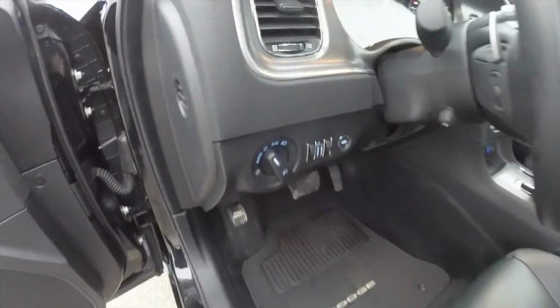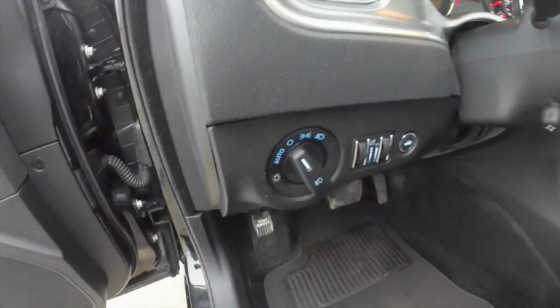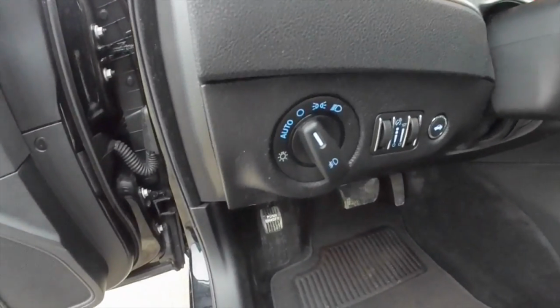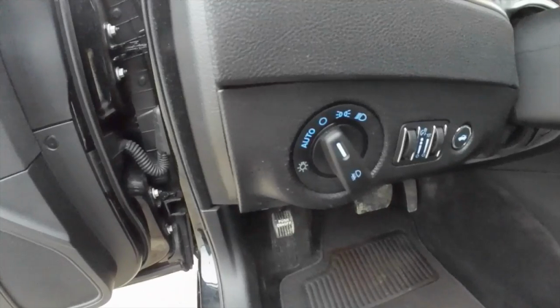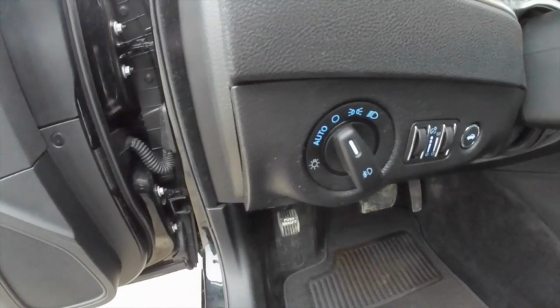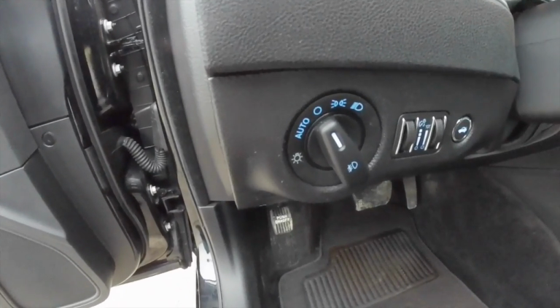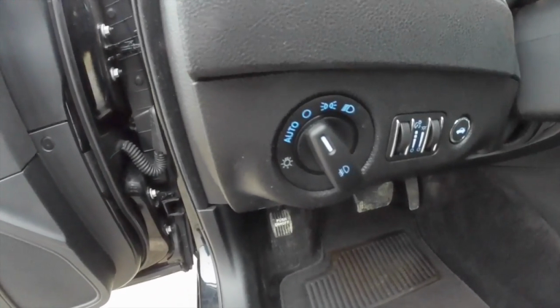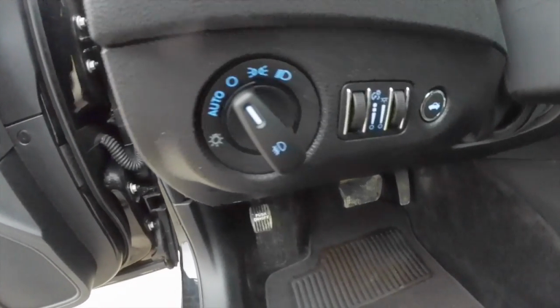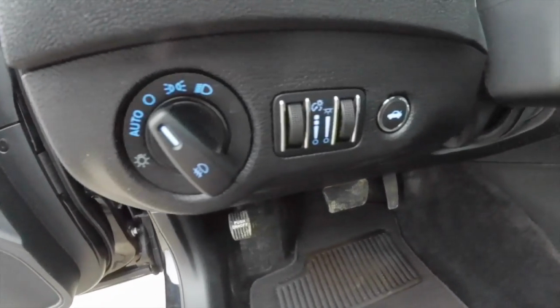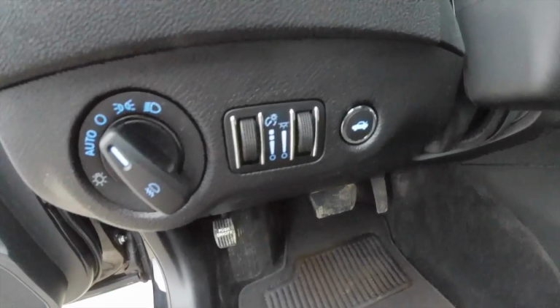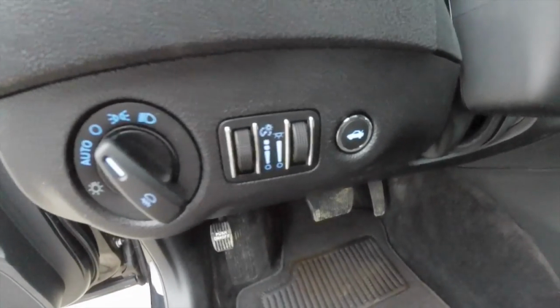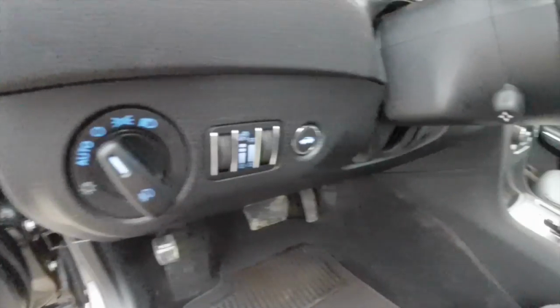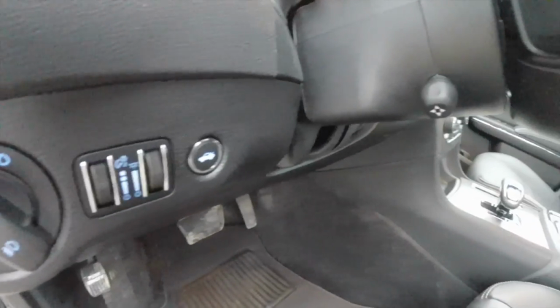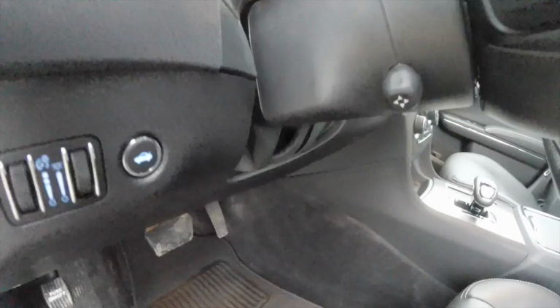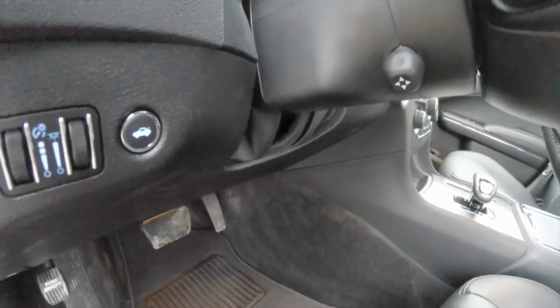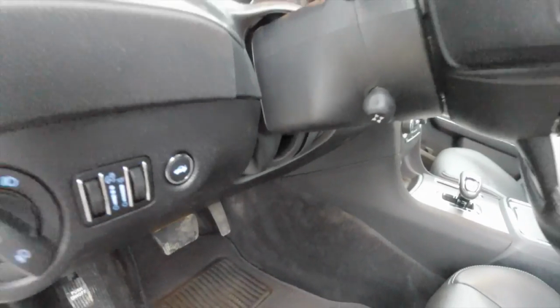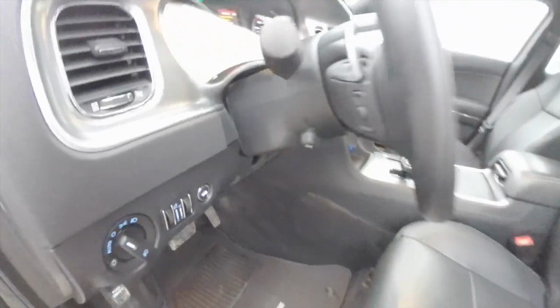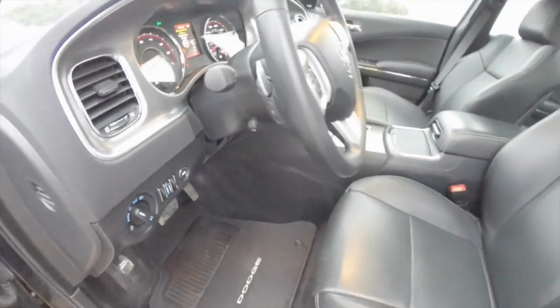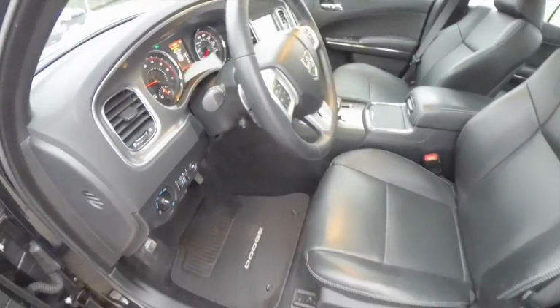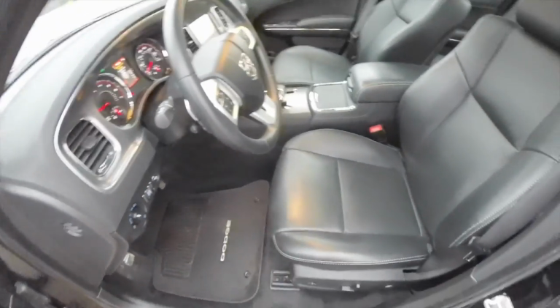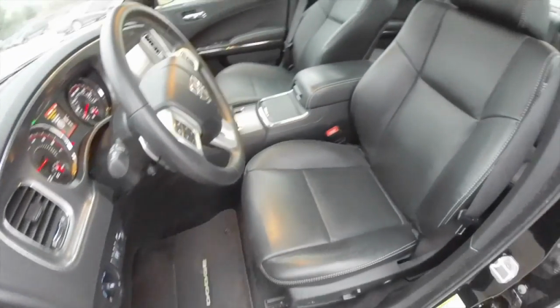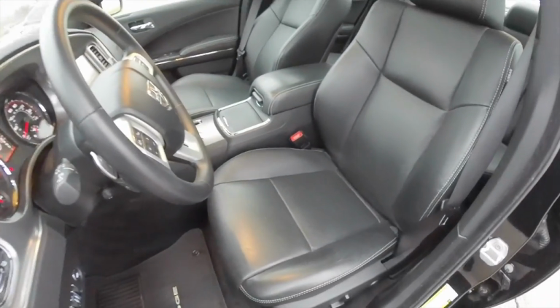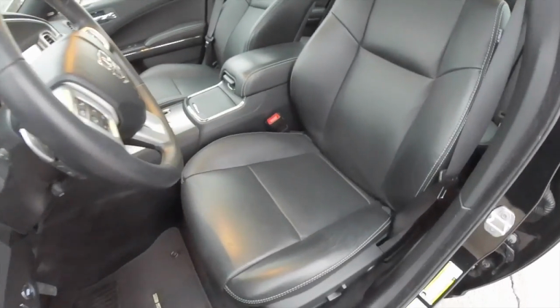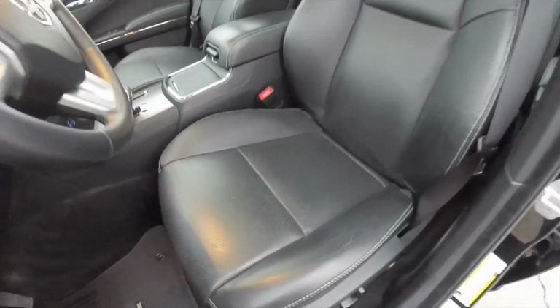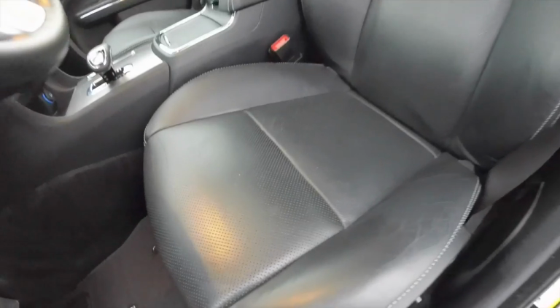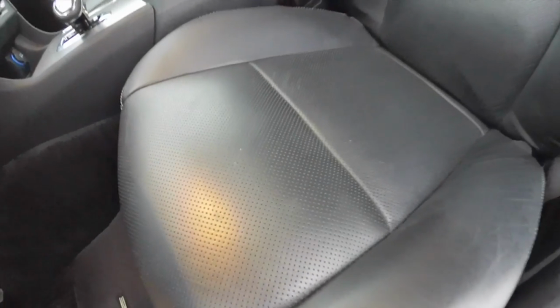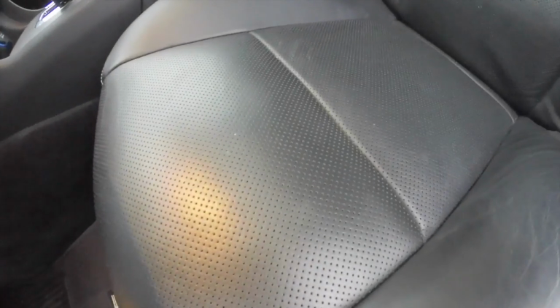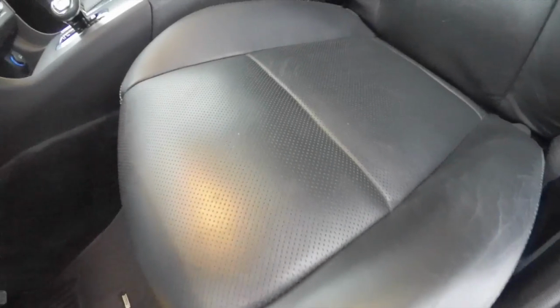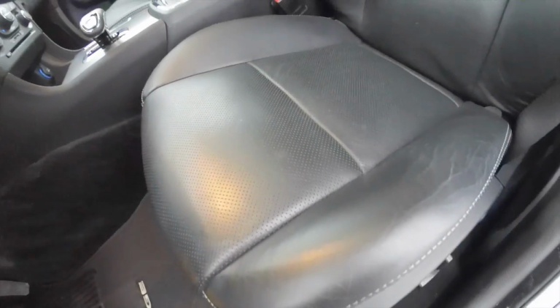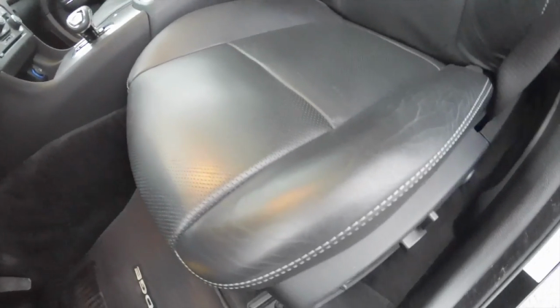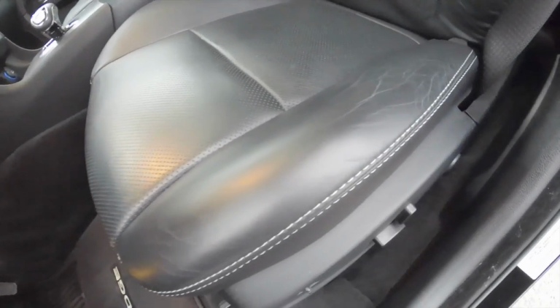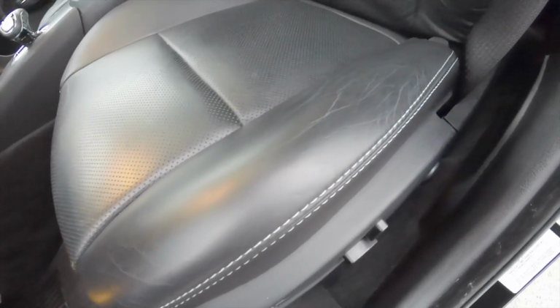Inside we have automatic headlamps with fog lamps, trunk release, and a power tilt and telescoping steering wheel. You can see the black perforated leather with silver accent stitching.